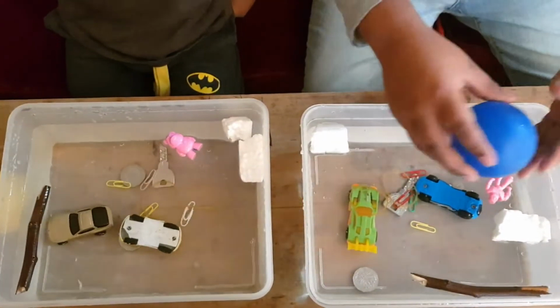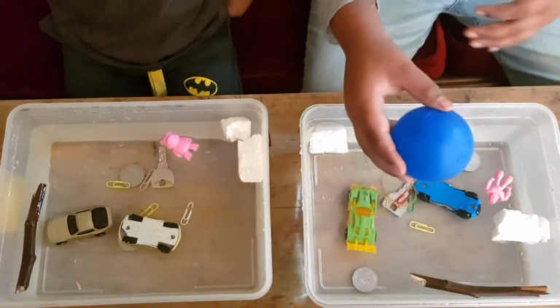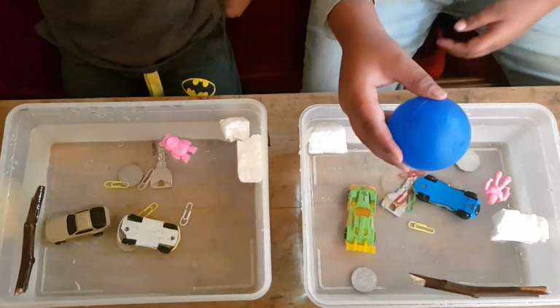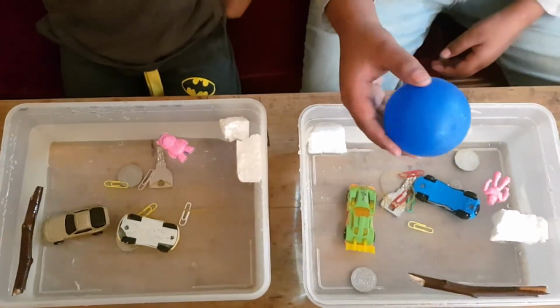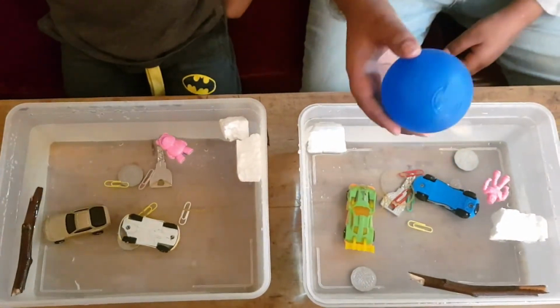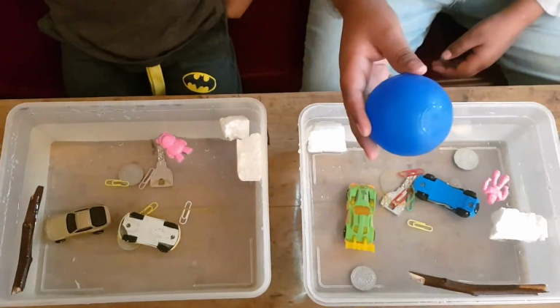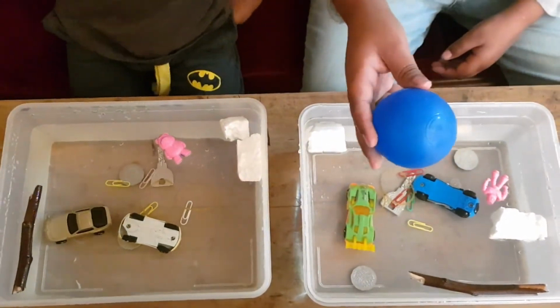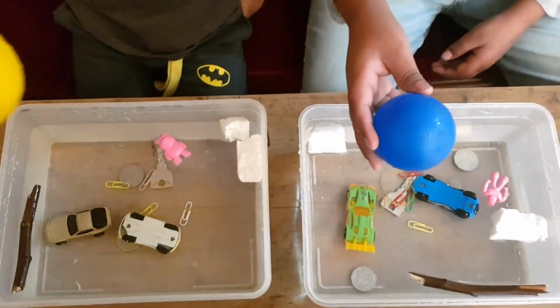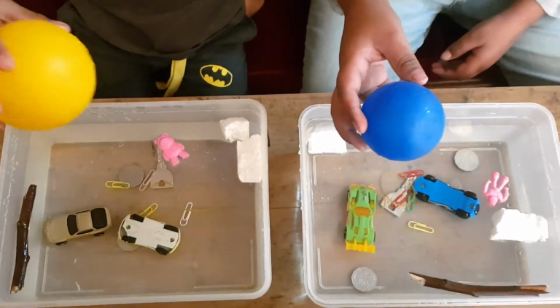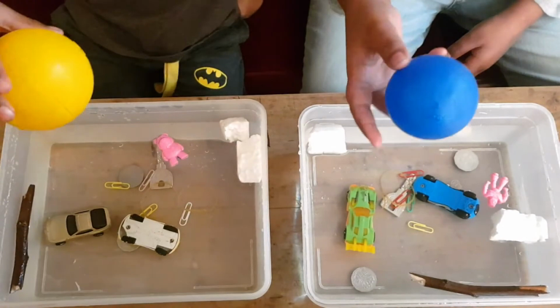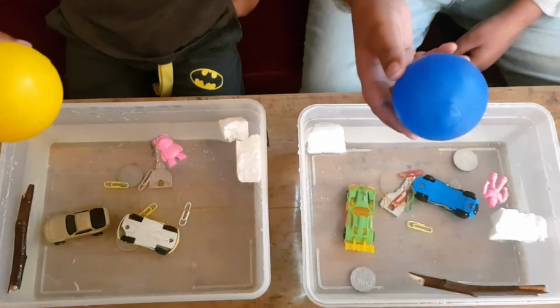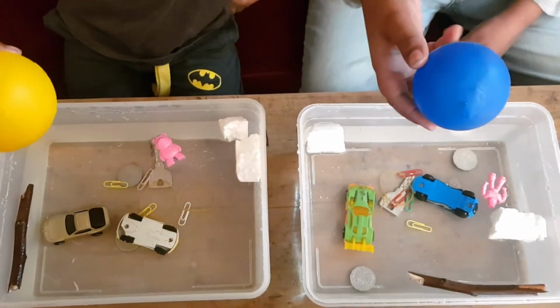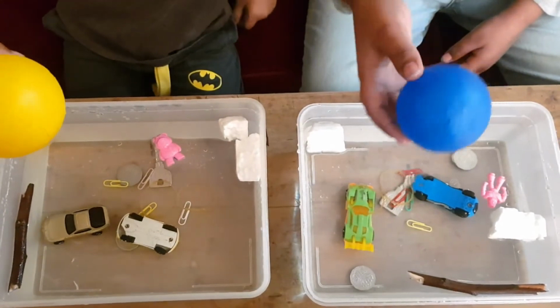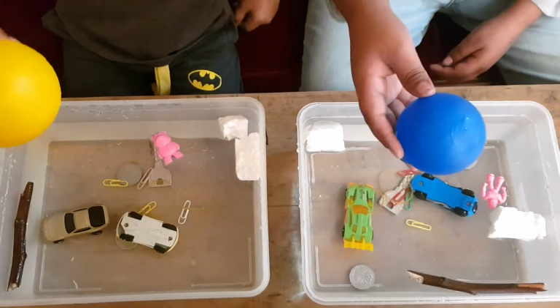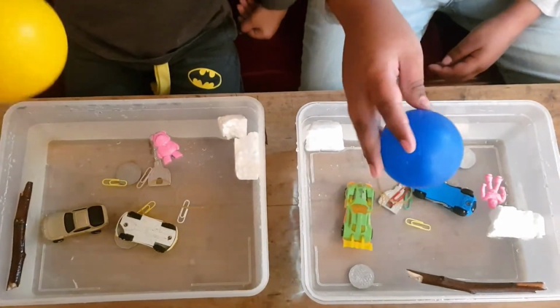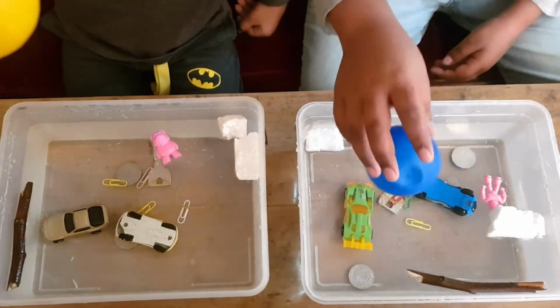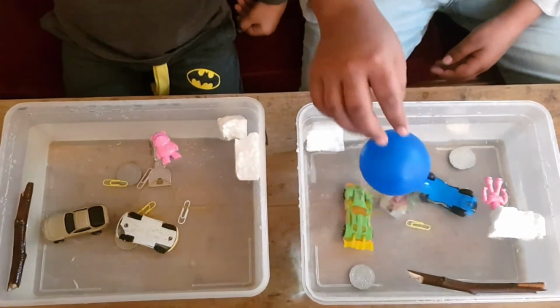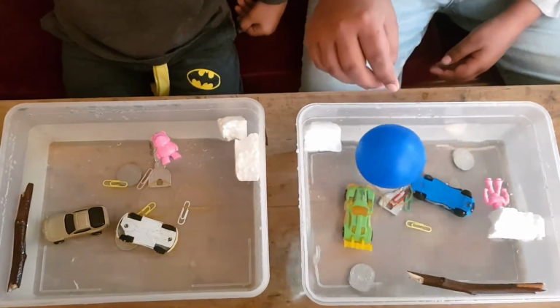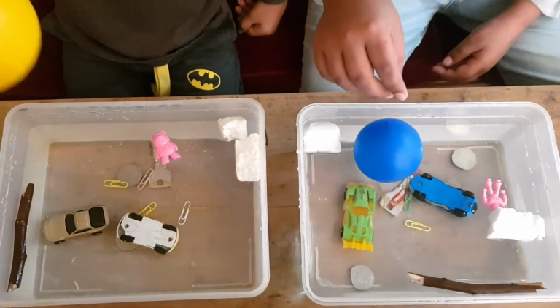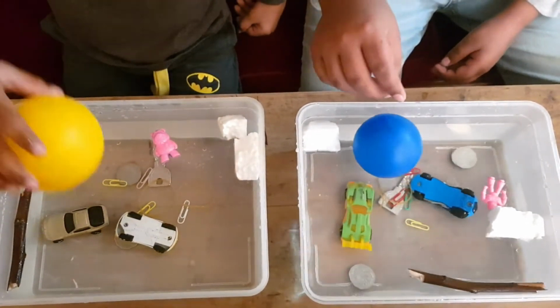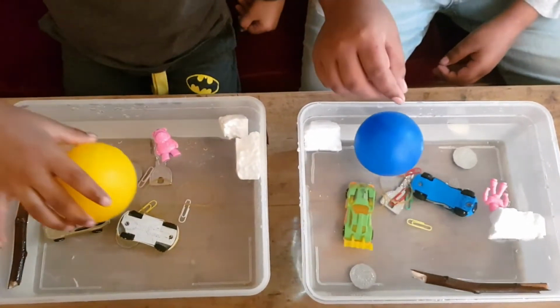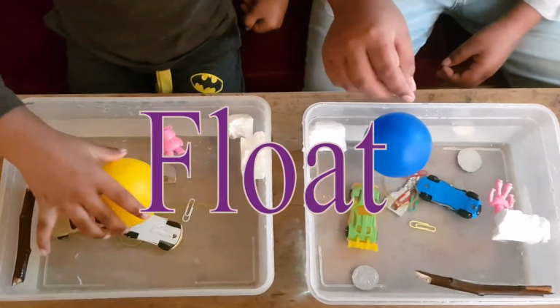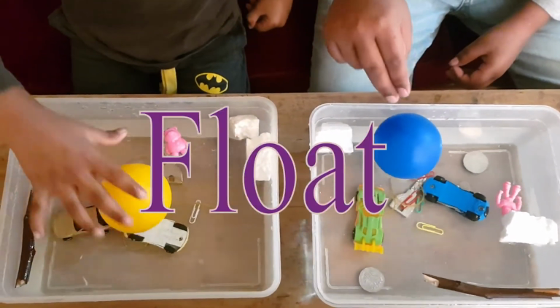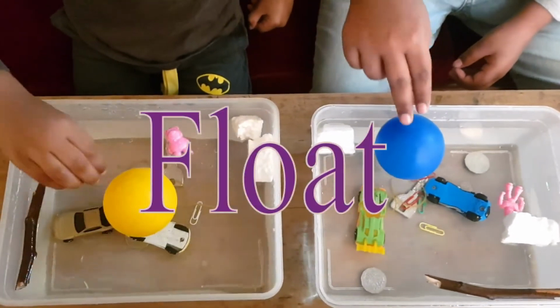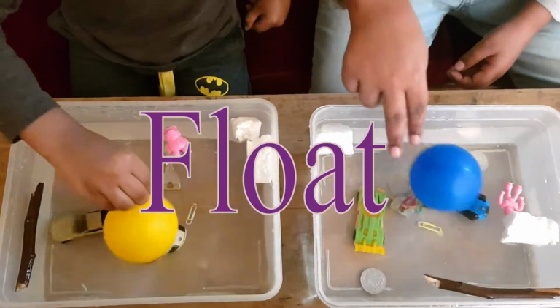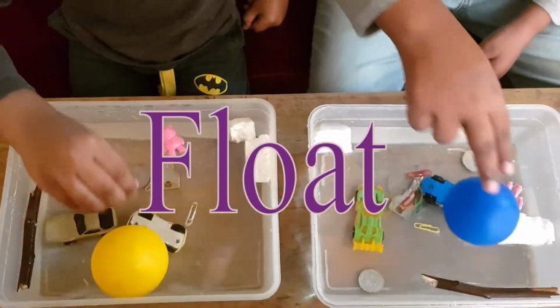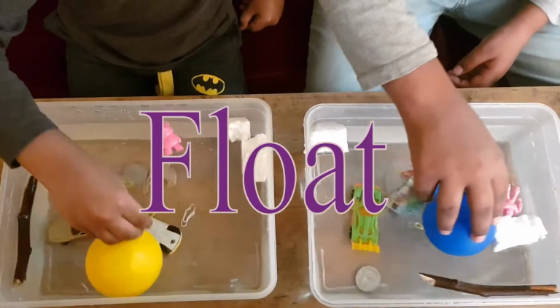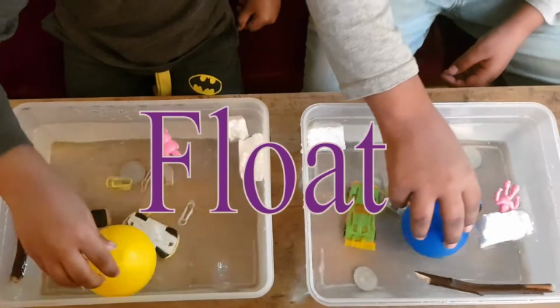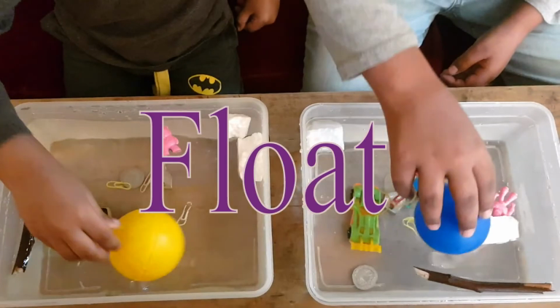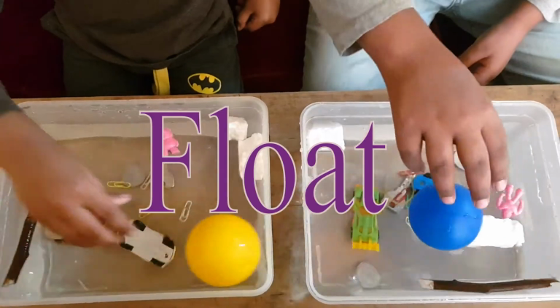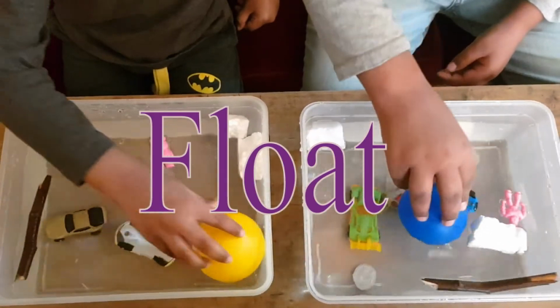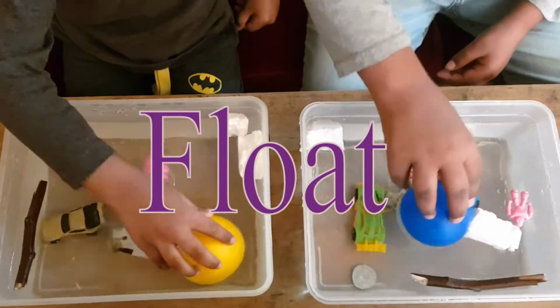So this is my last object. It's a plastic ball. I even have a plastic ball. It floats.